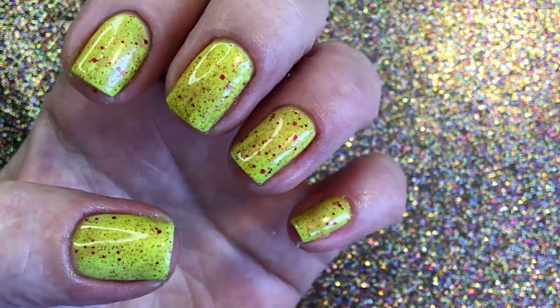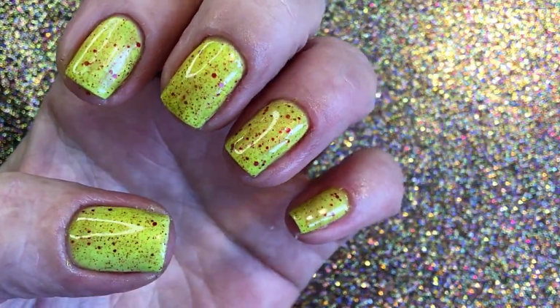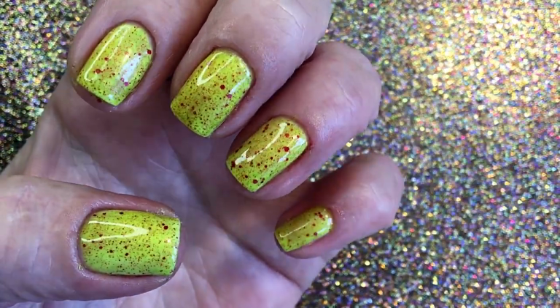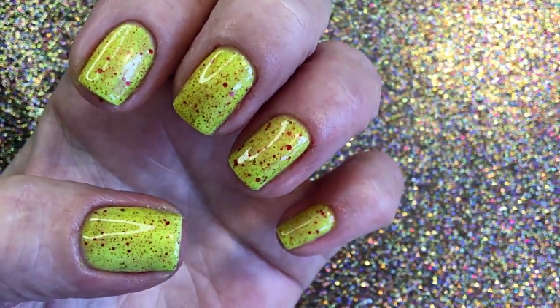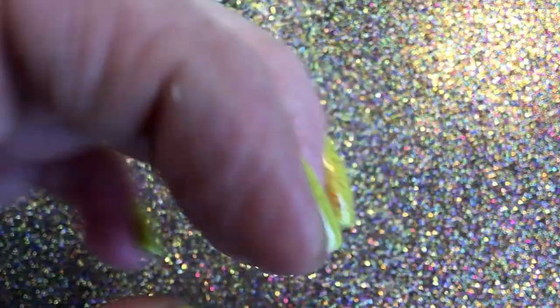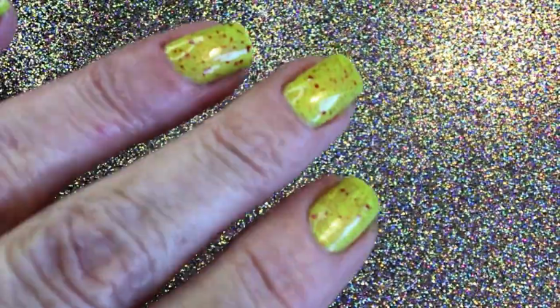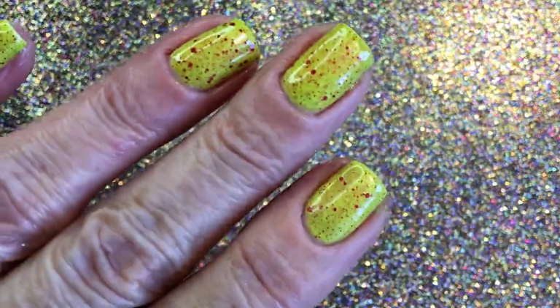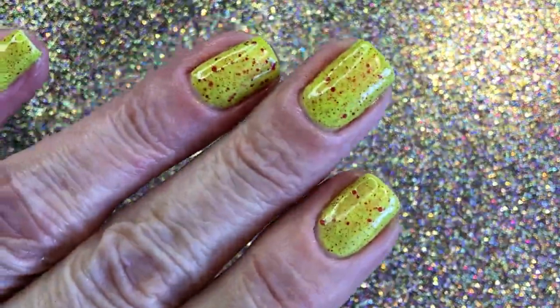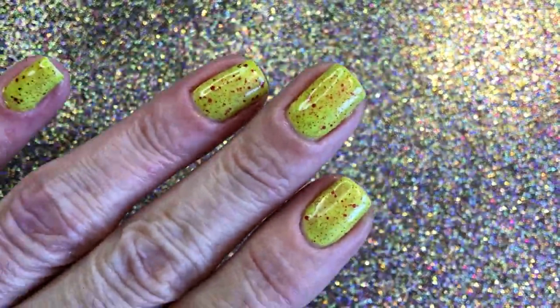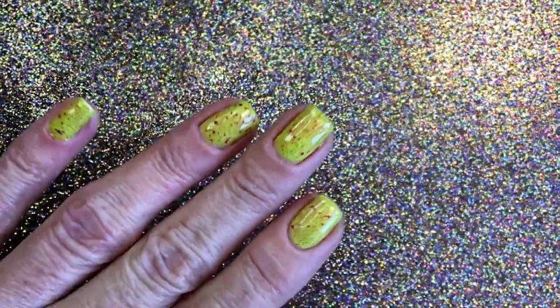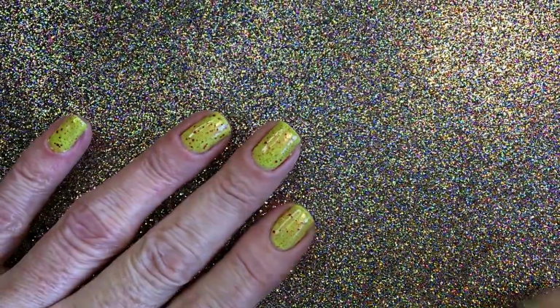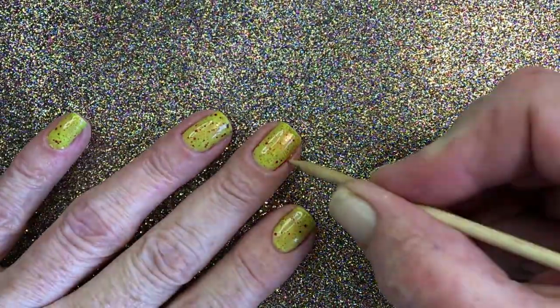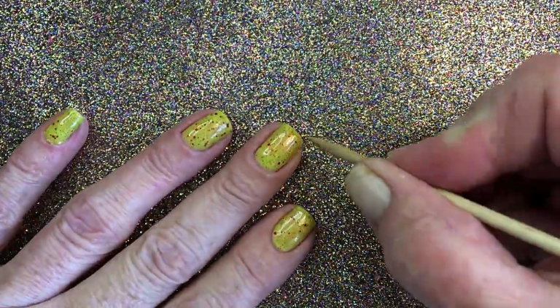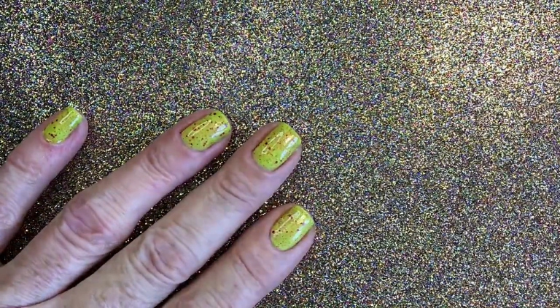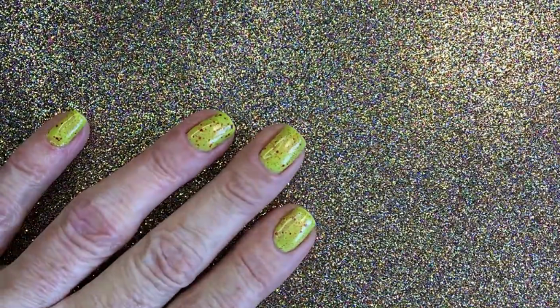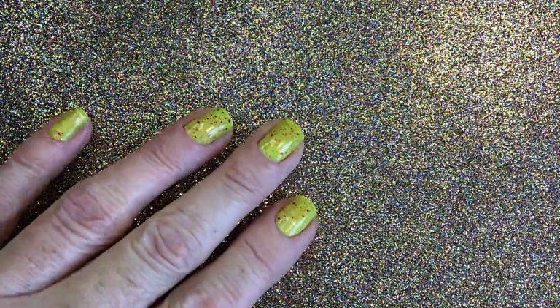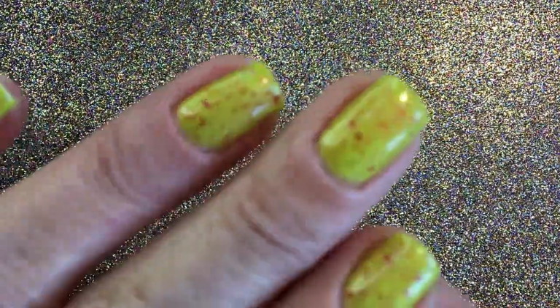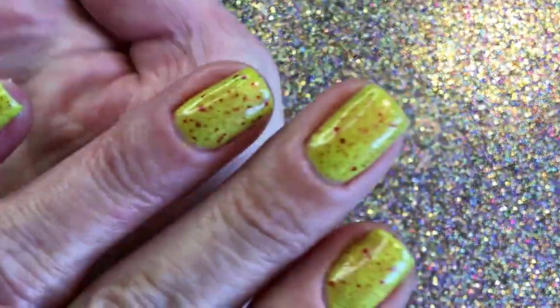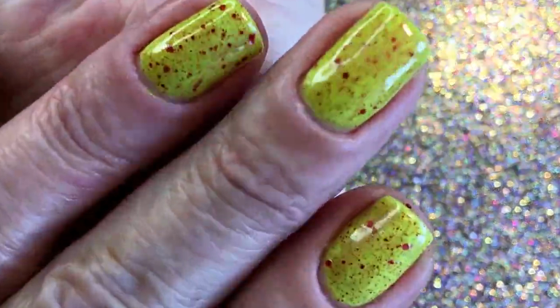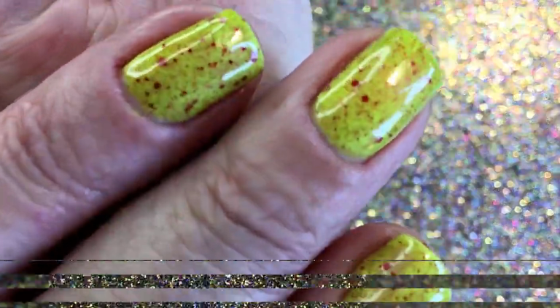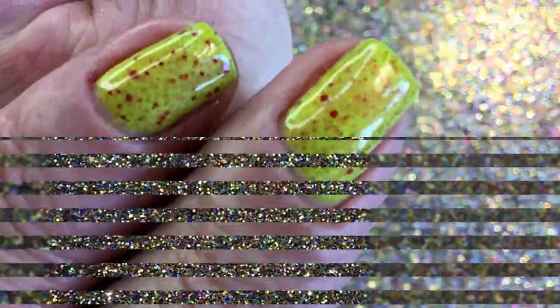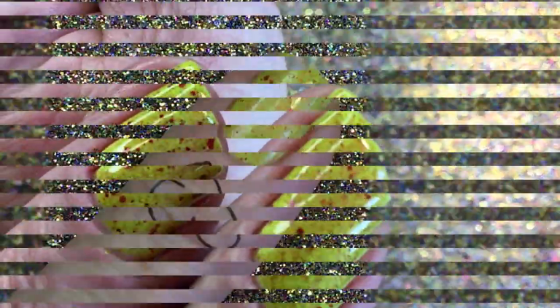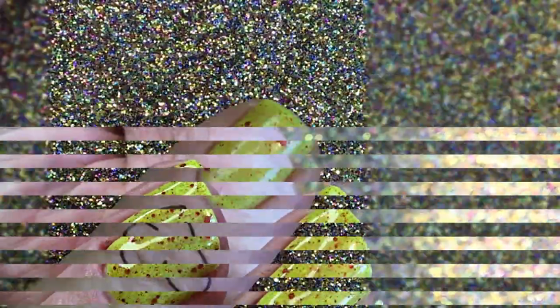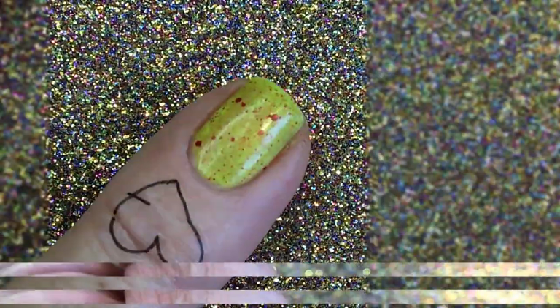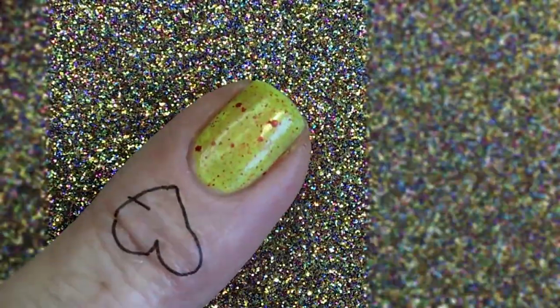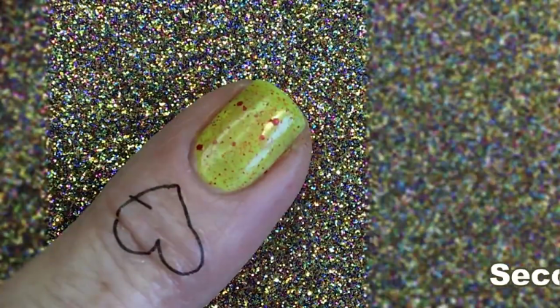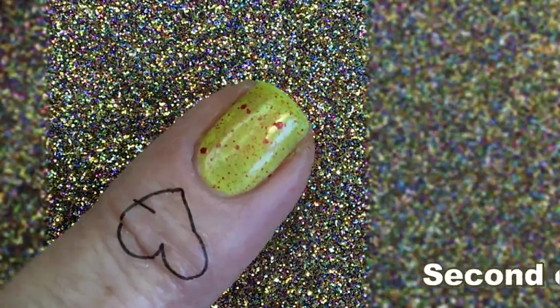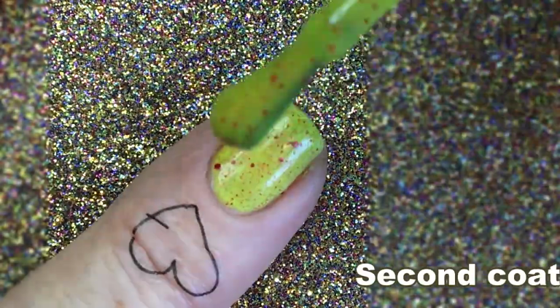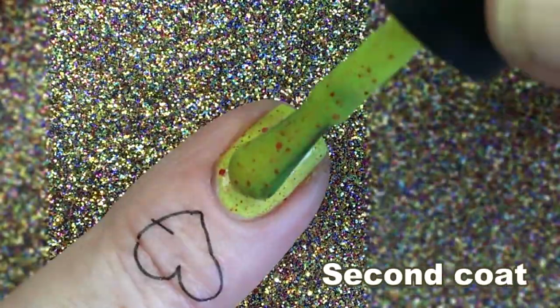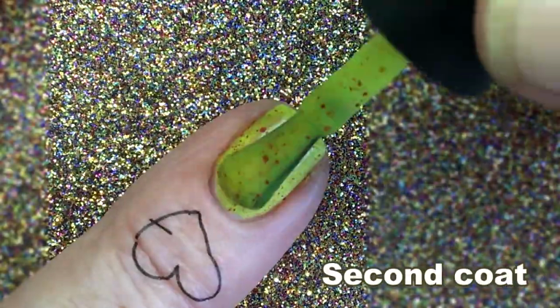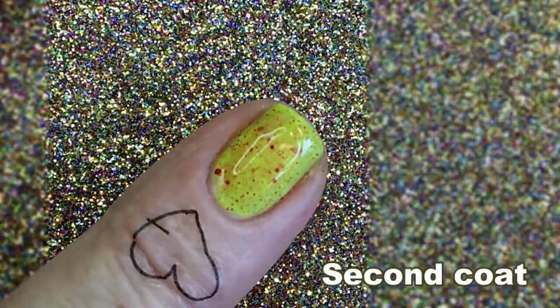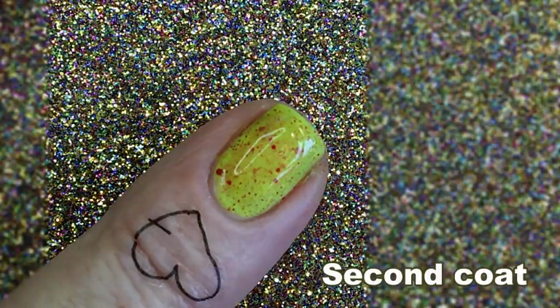So, this is one coat, but I feel I have to go over it just a little bit. This is second coat.